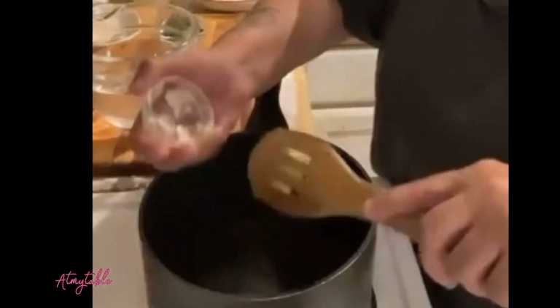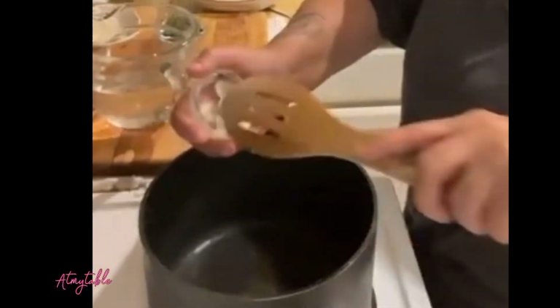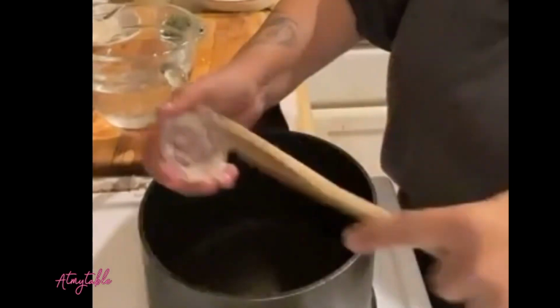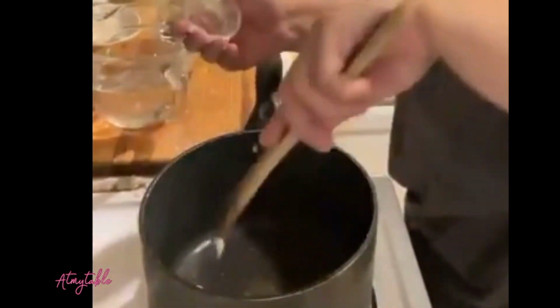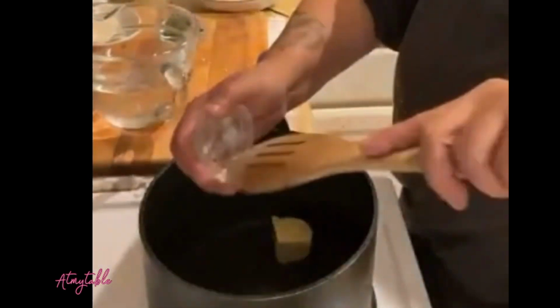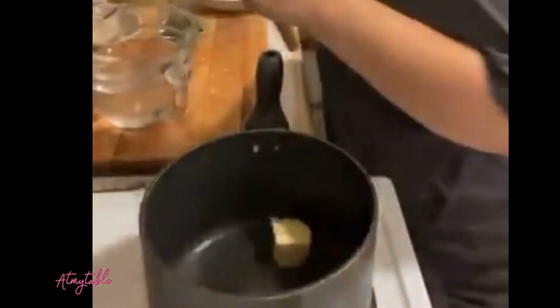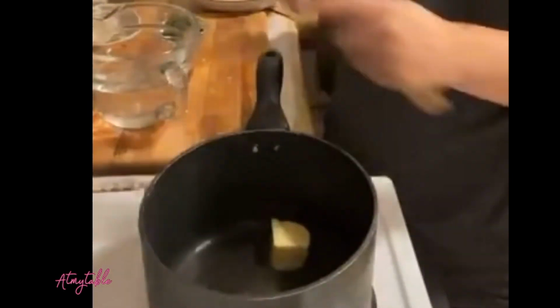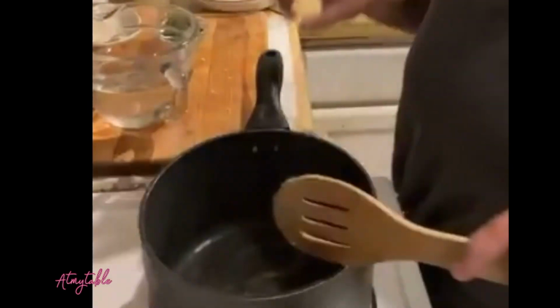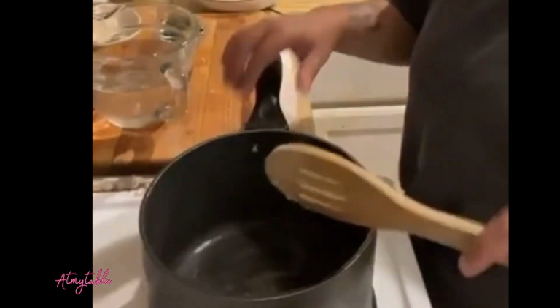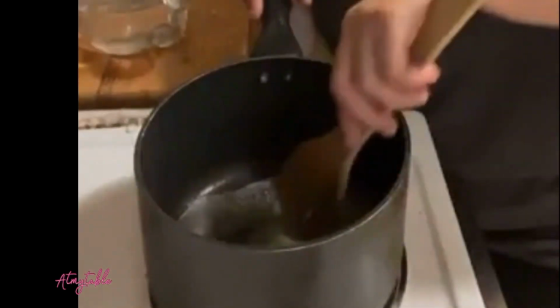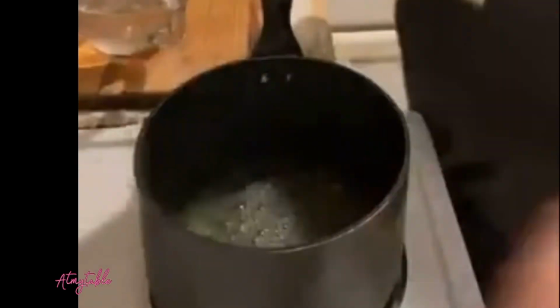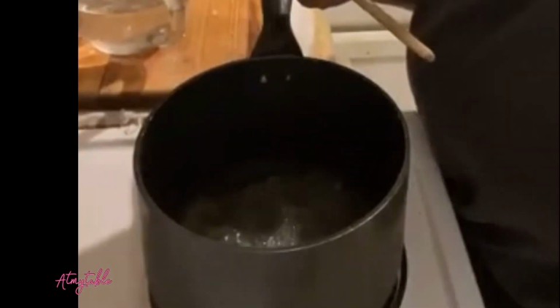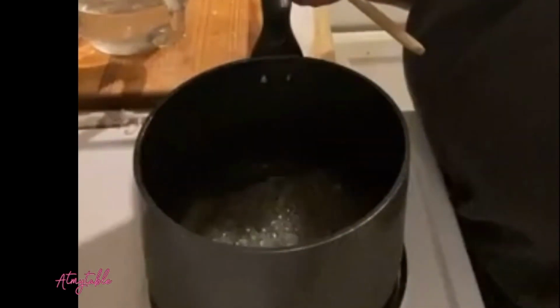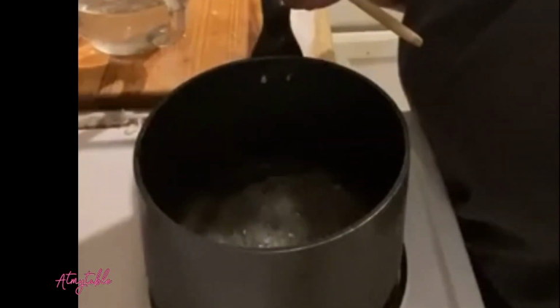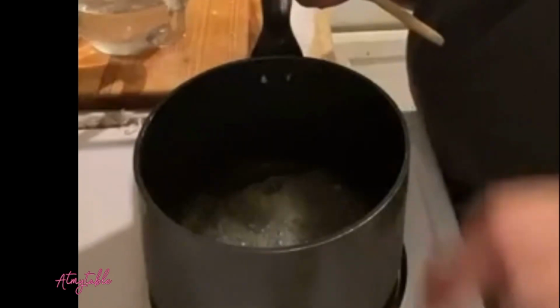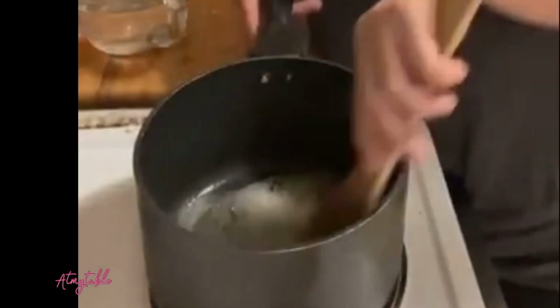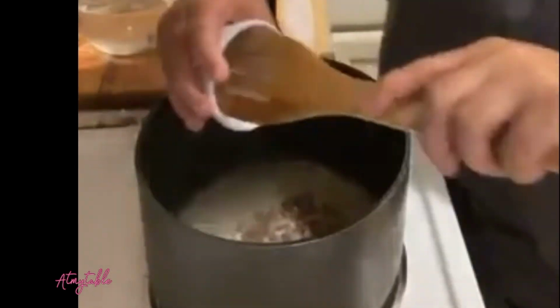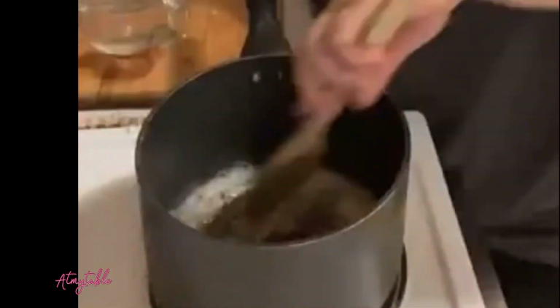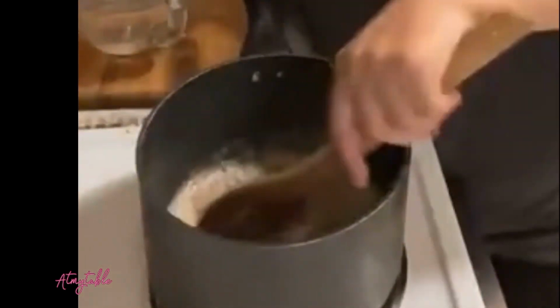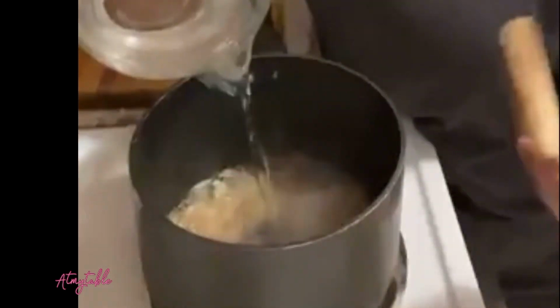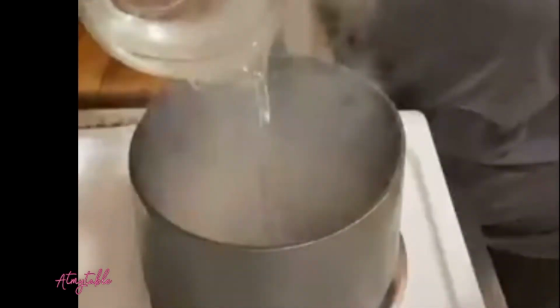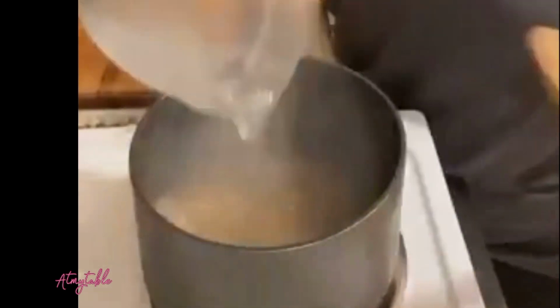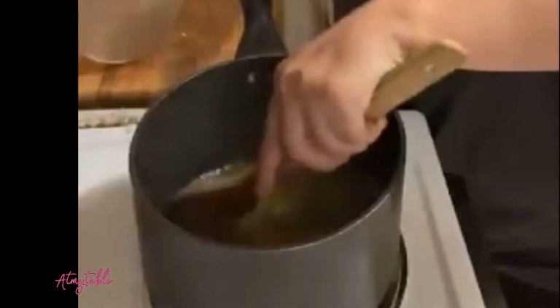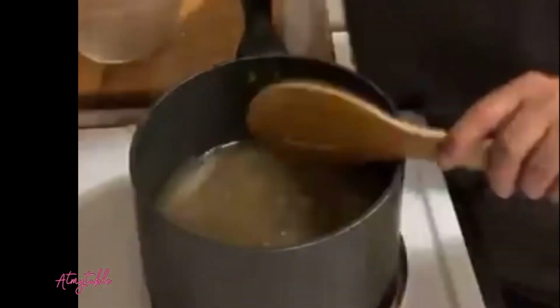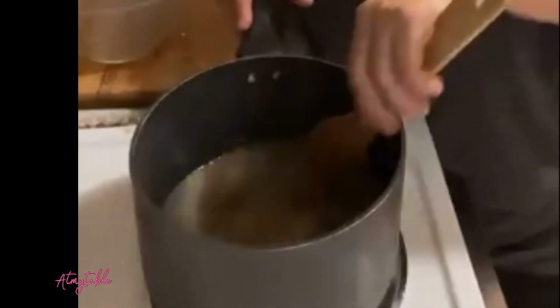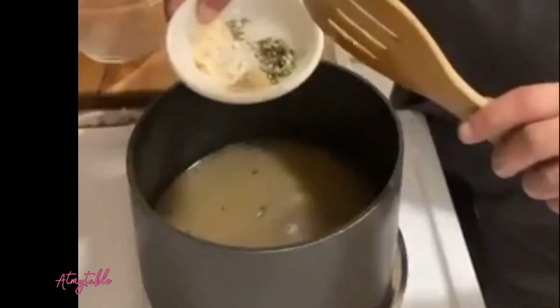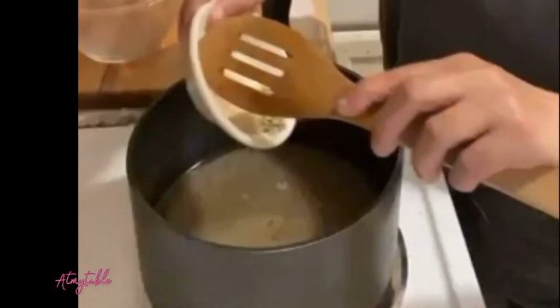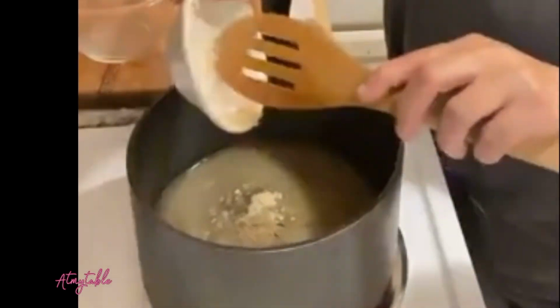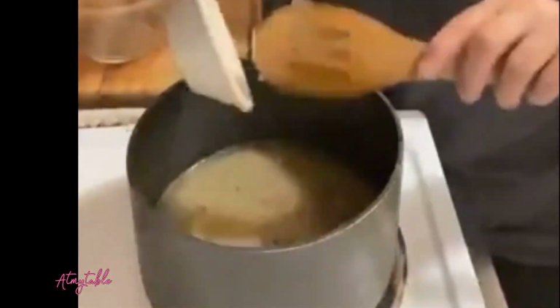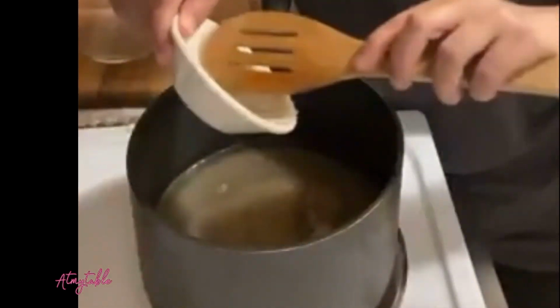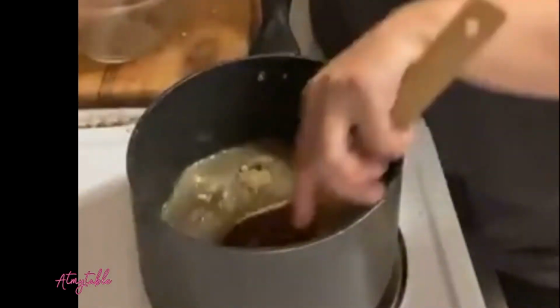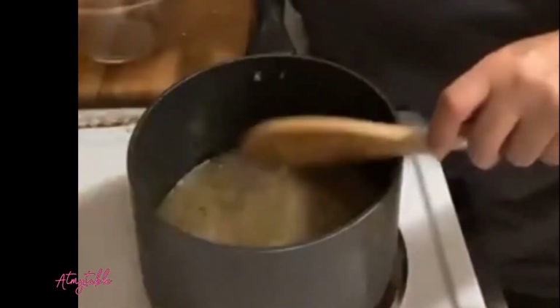Let's start out by adding butter to a preheated saucepan. Let that melt. Add onions and water. Season with sage, thyme, garlic powder, and salt and pepper.